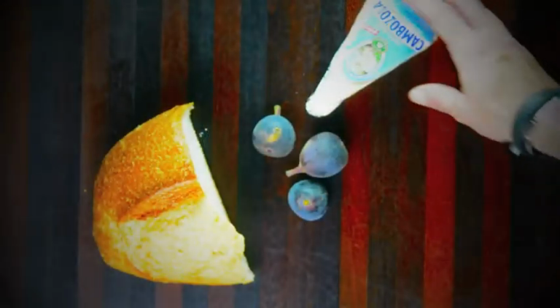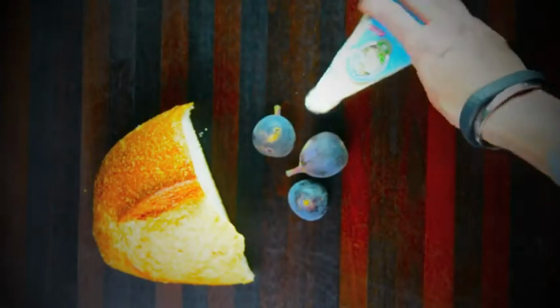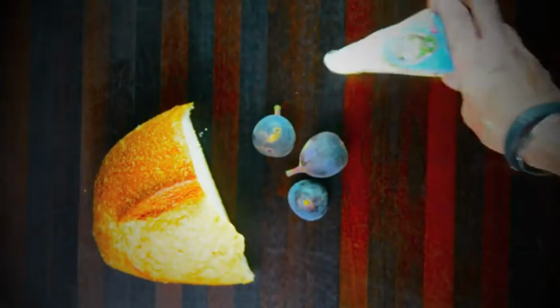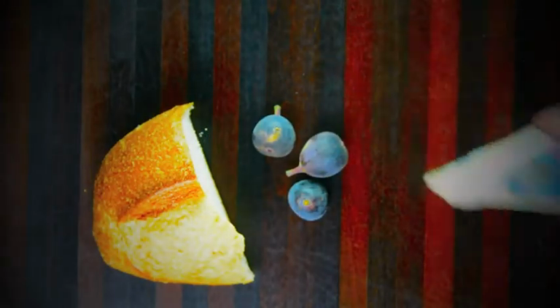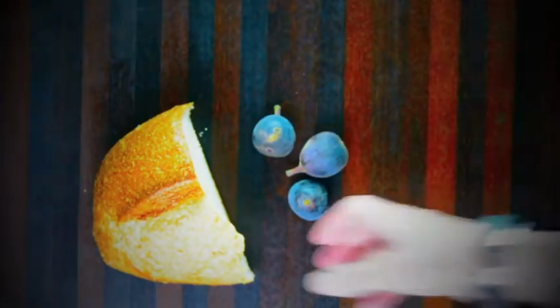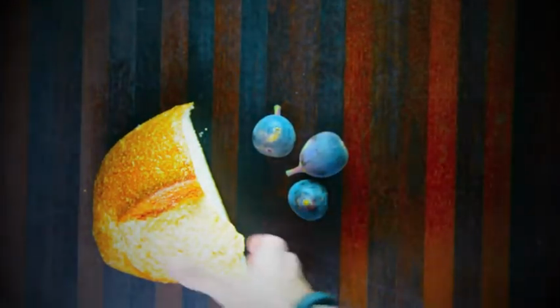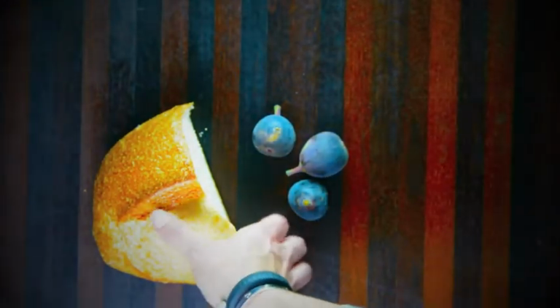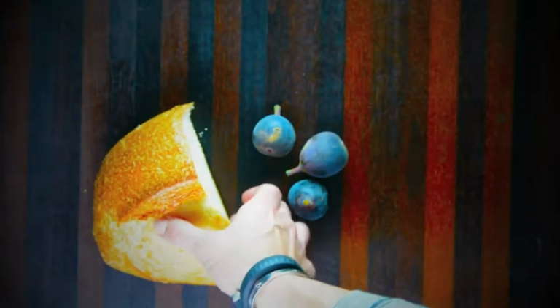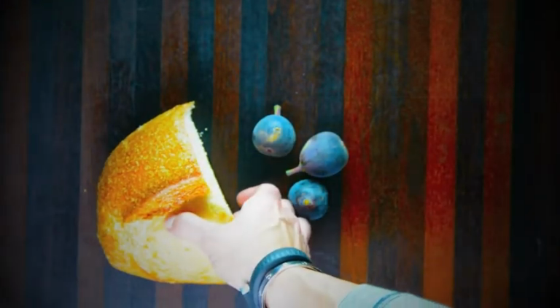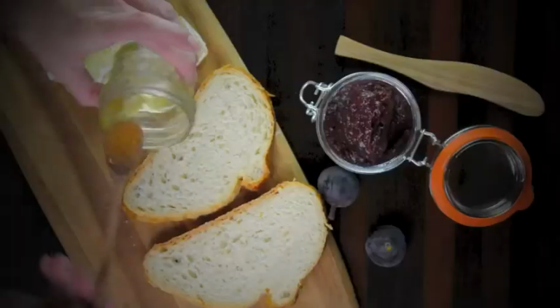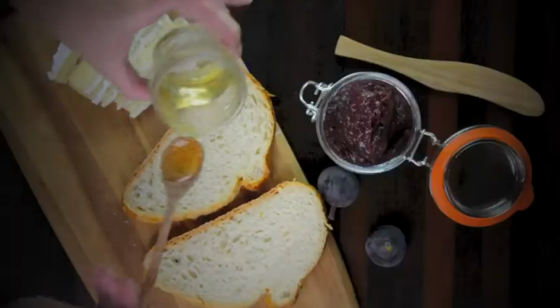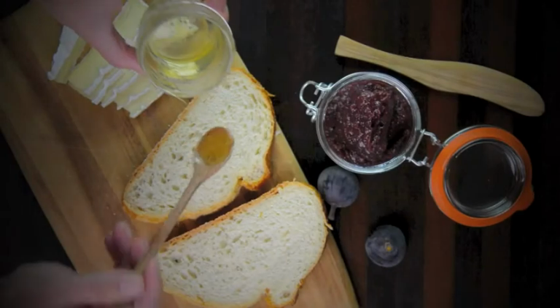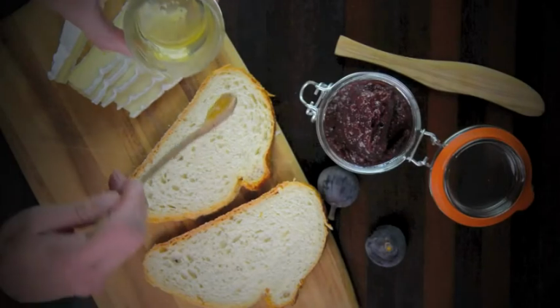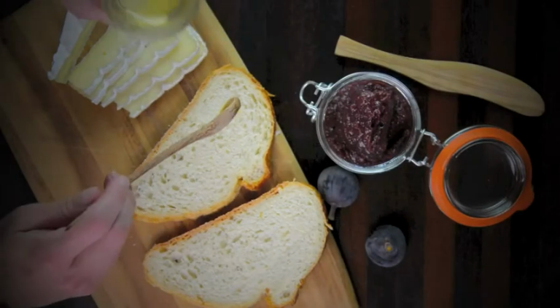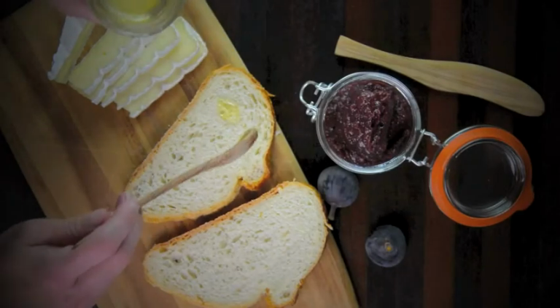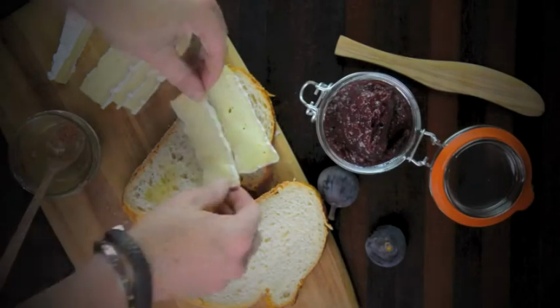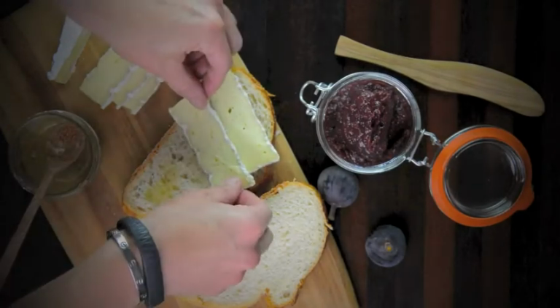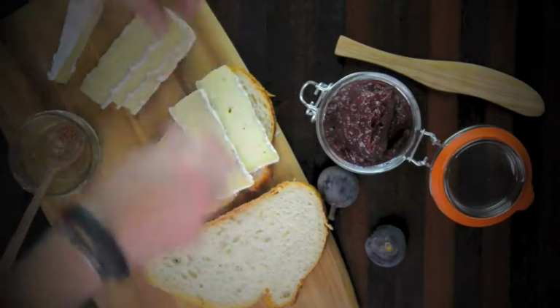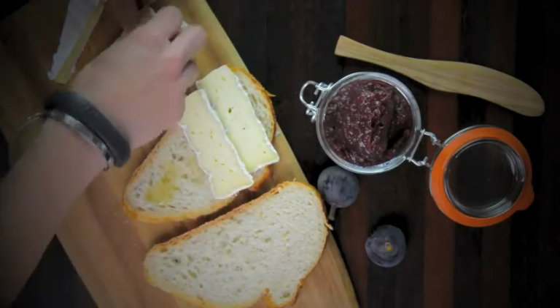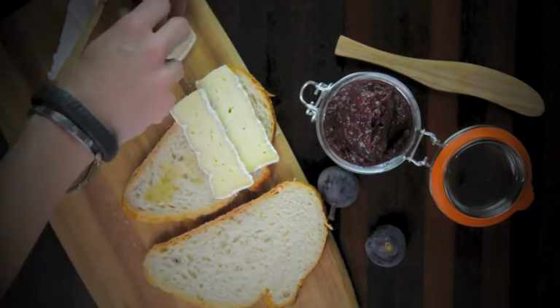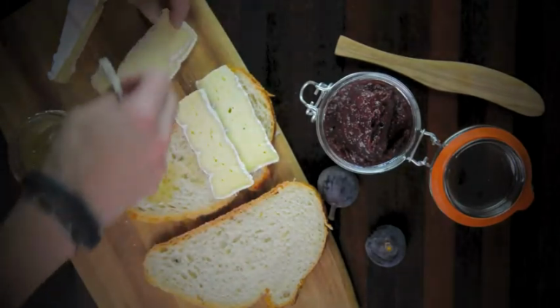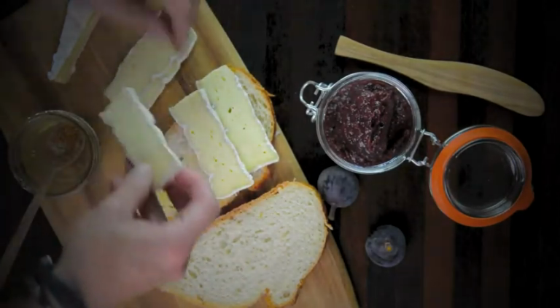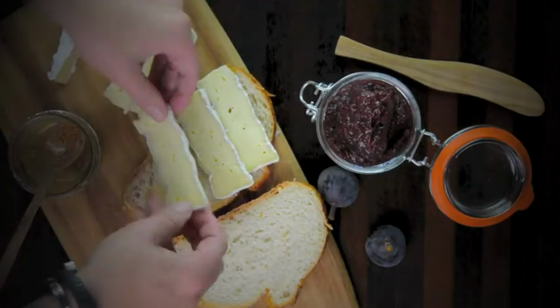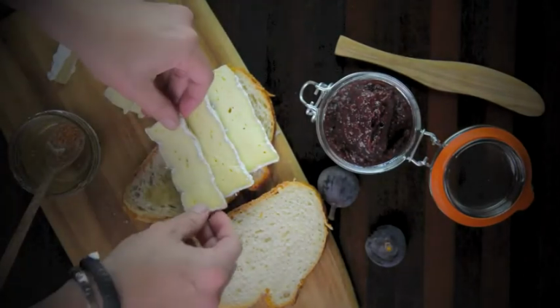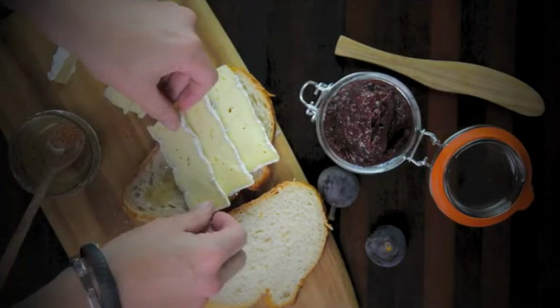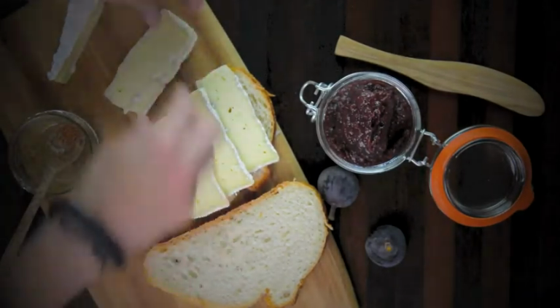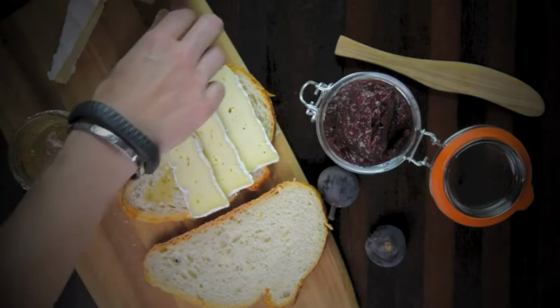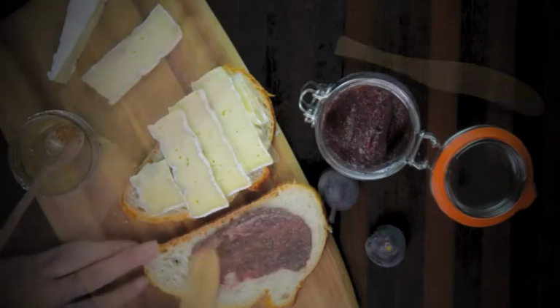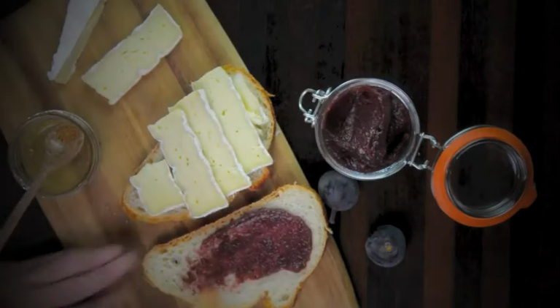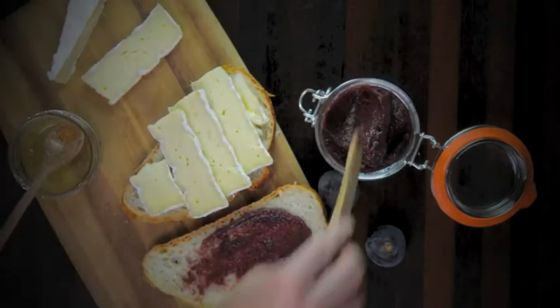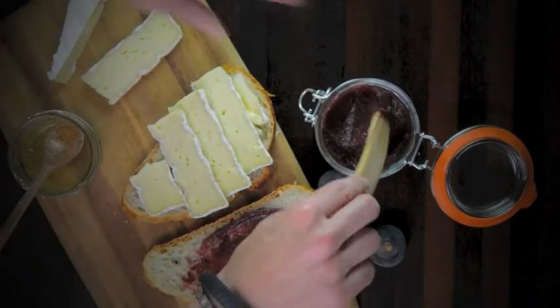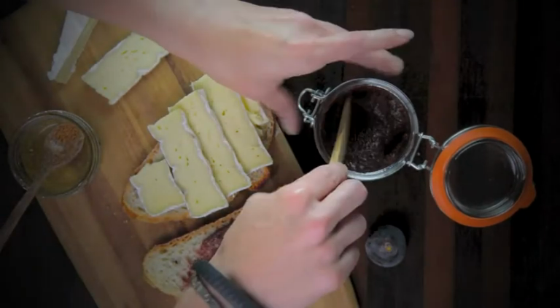Now, taking your bread and brie, give each a quick slice. Drizzle some honey over your first slice of bread and then layer your brie. On the second slice of bread, lather your fig preserve.